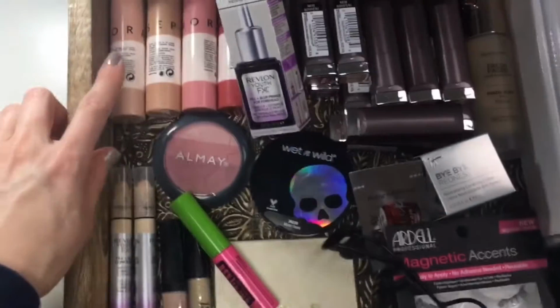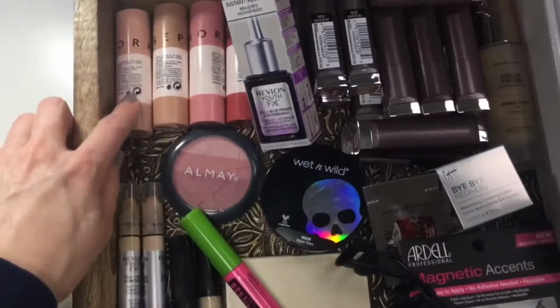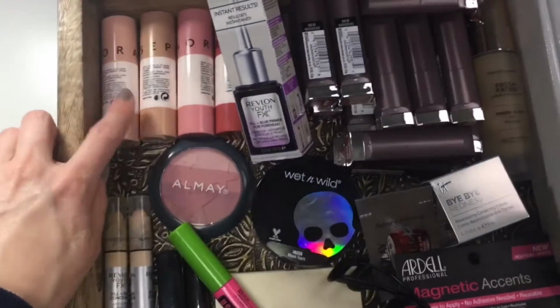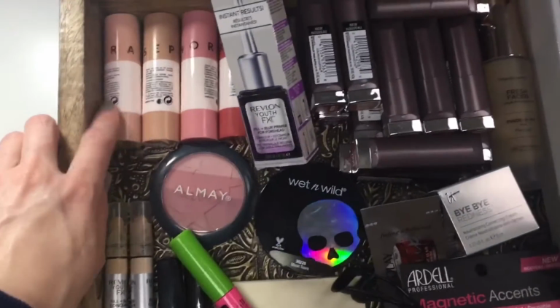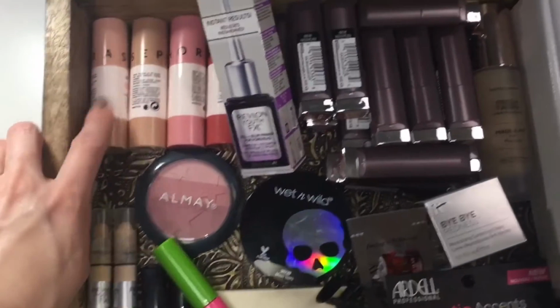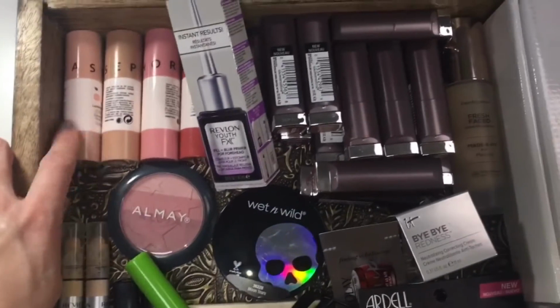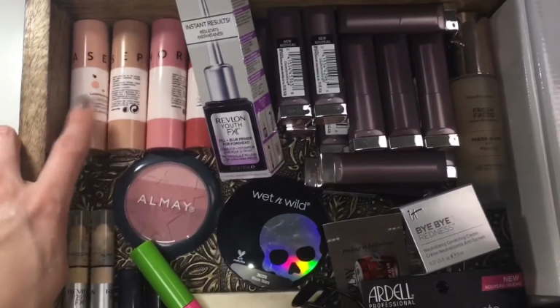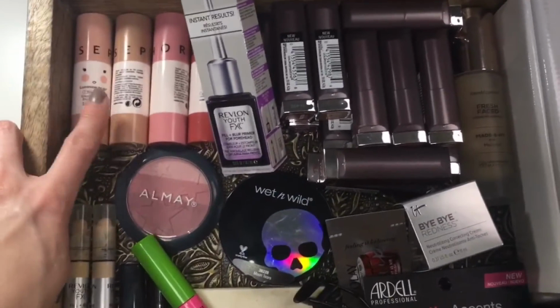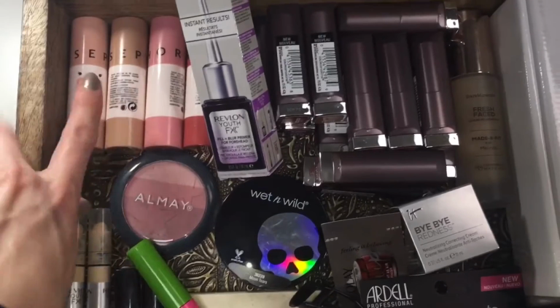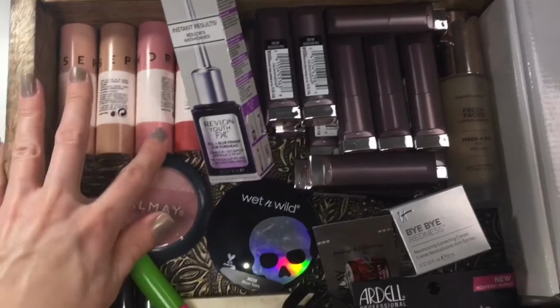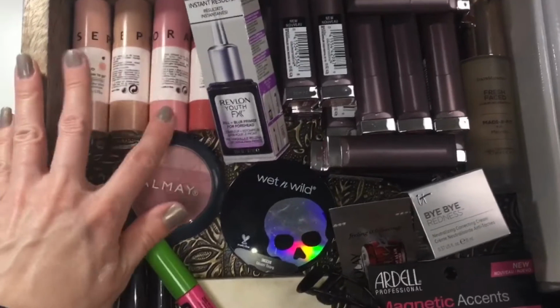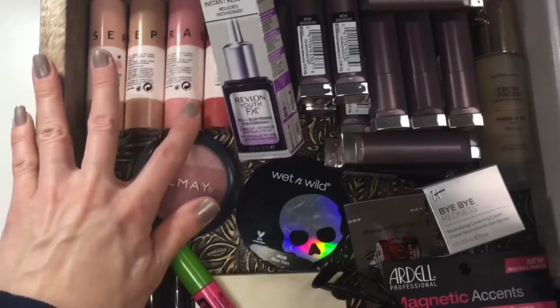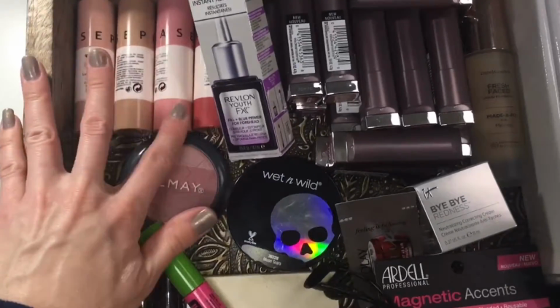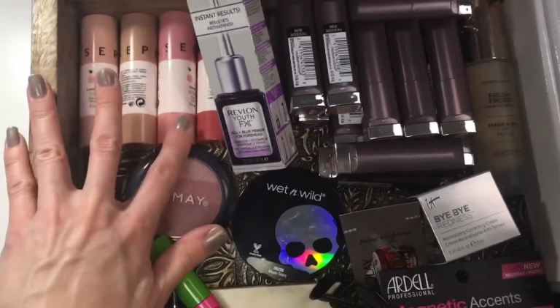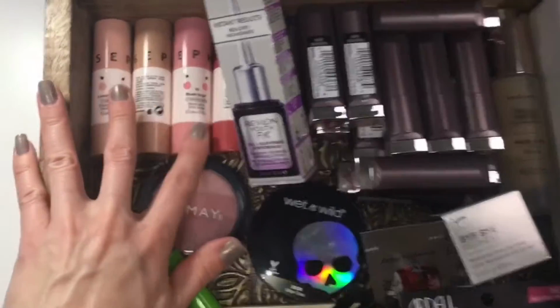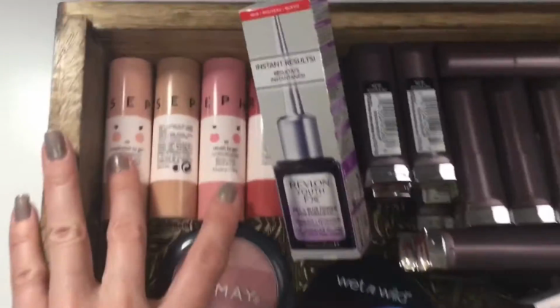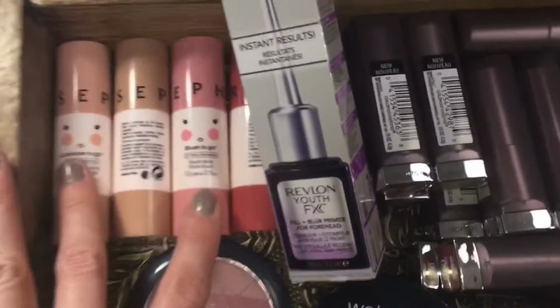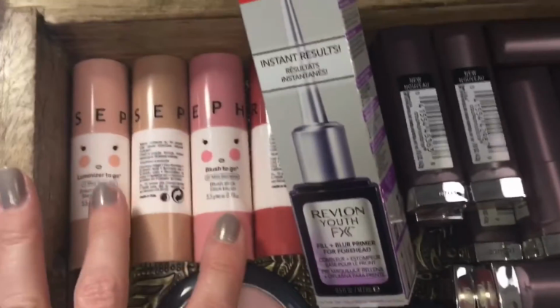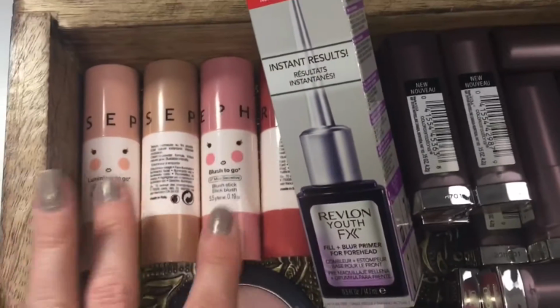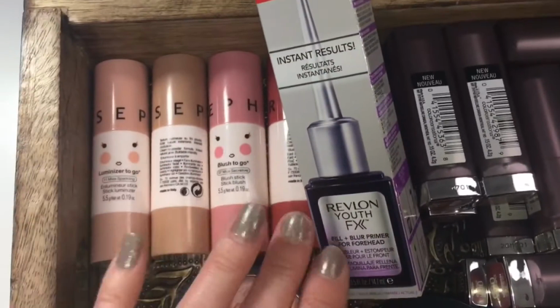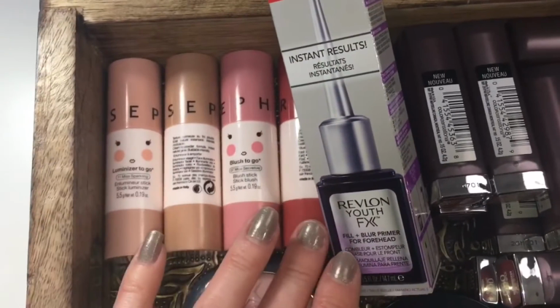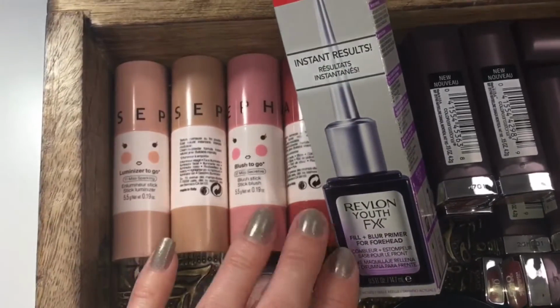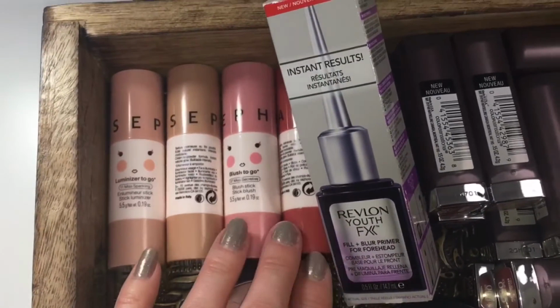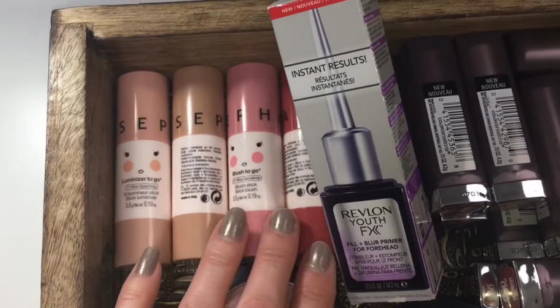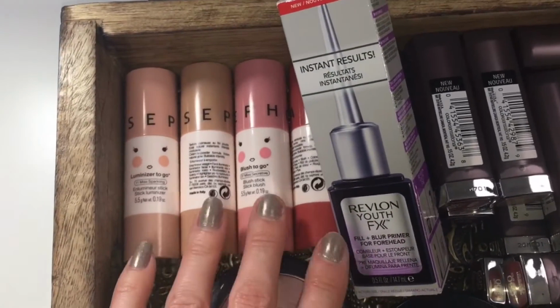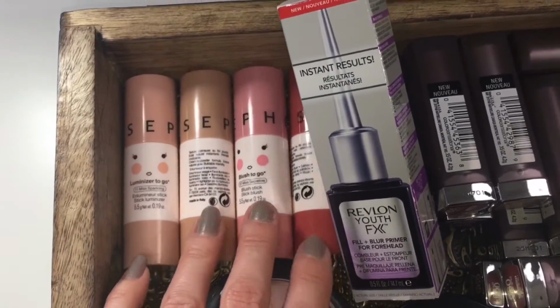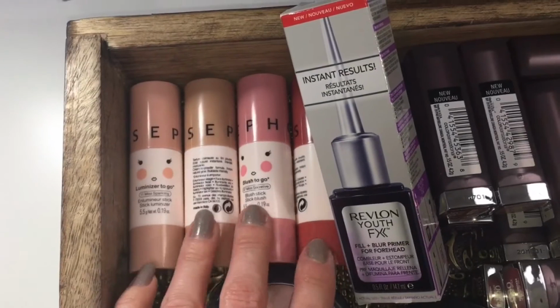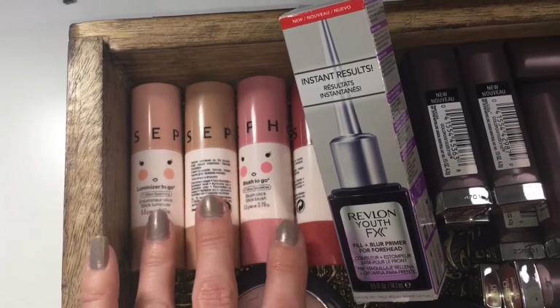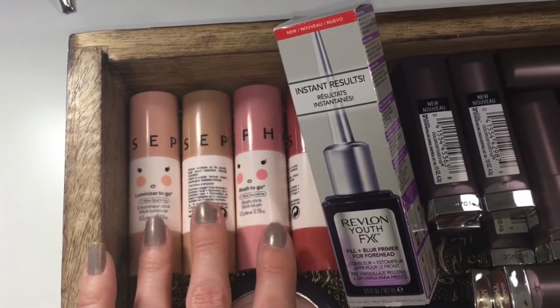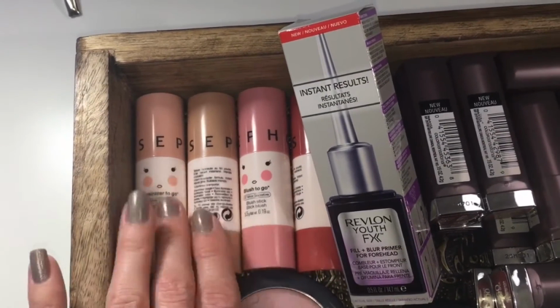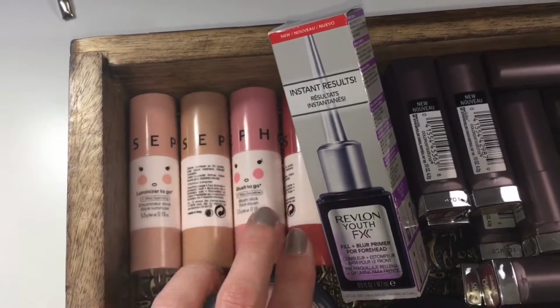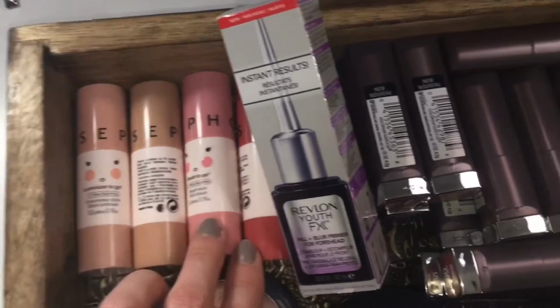First up, these to-go sticks. They're really cute and really portable. Best applied with a sponge. I do have a dedicated video of these if you'd like to see swatches and how they look on the face, so stay tuned for that.